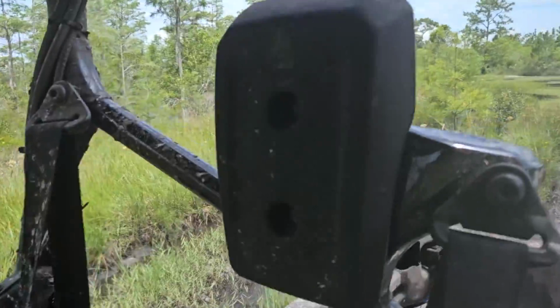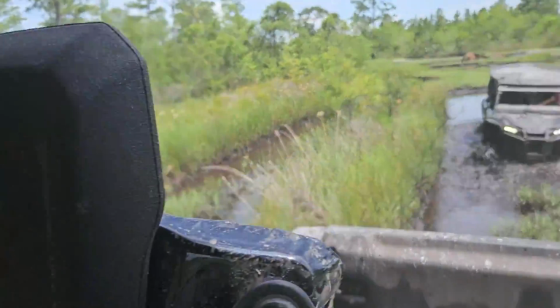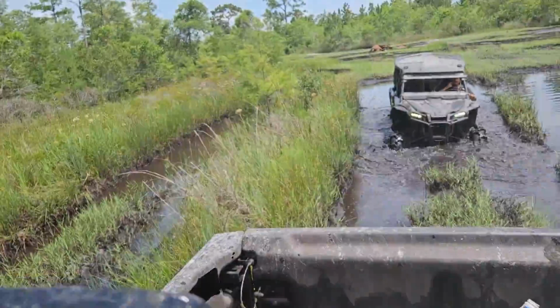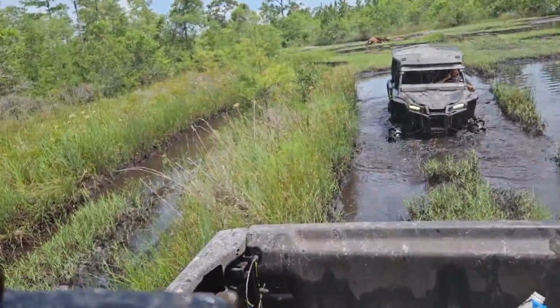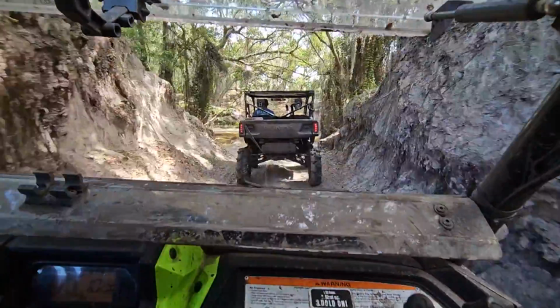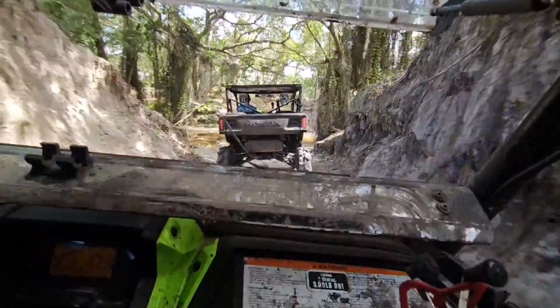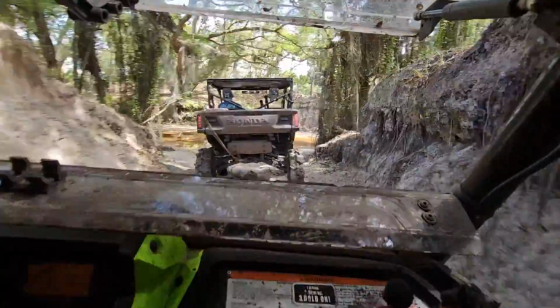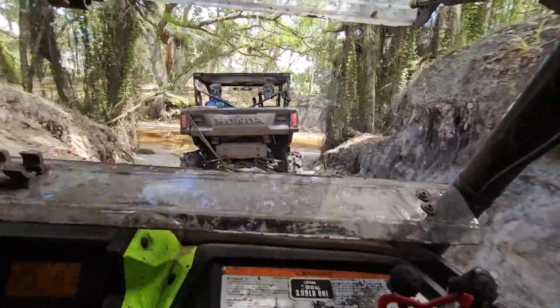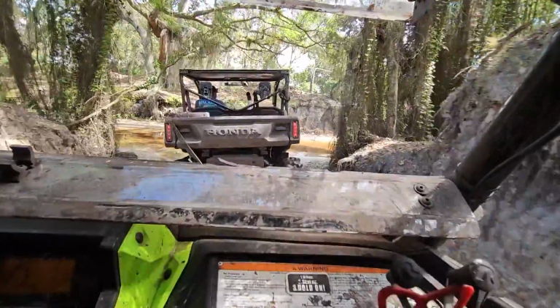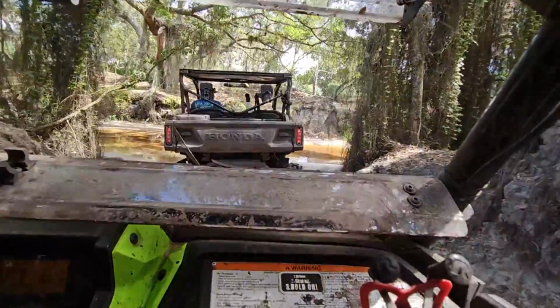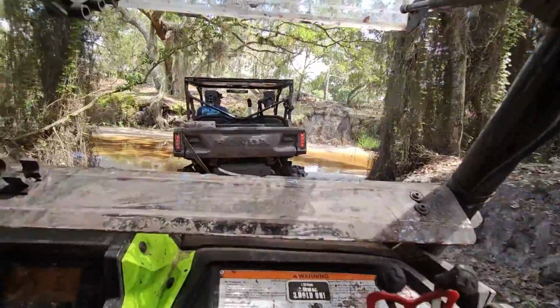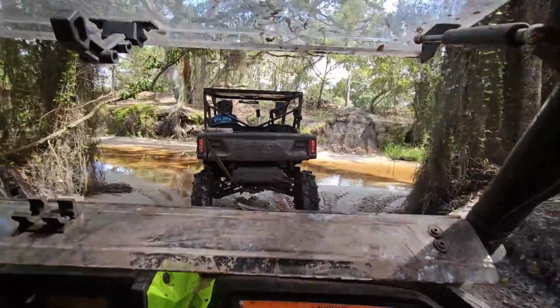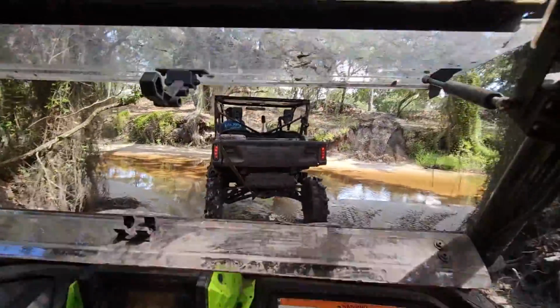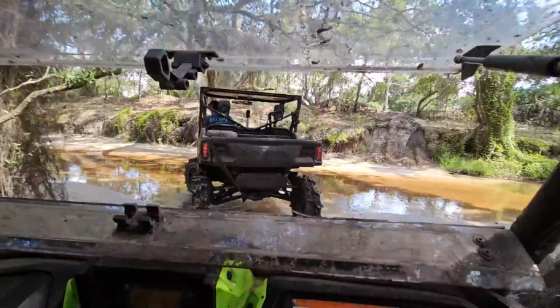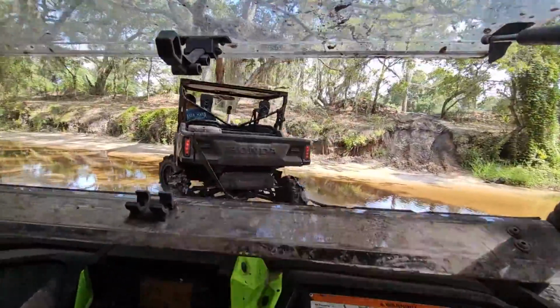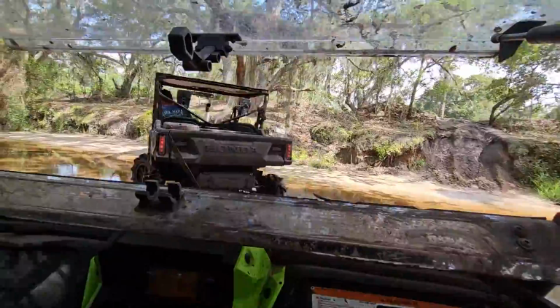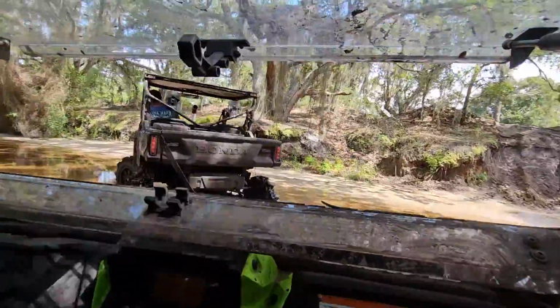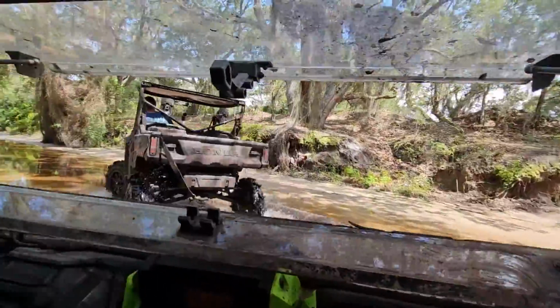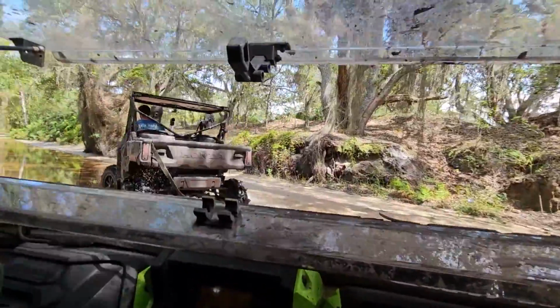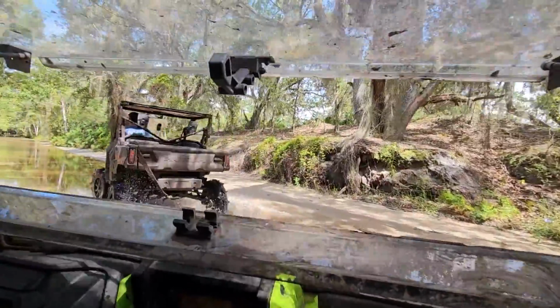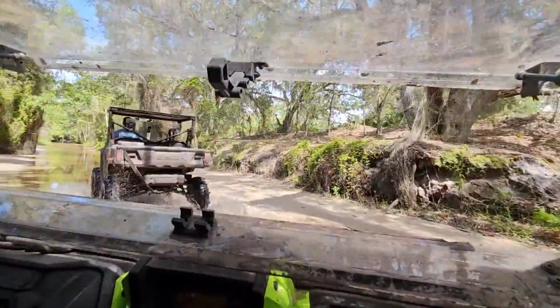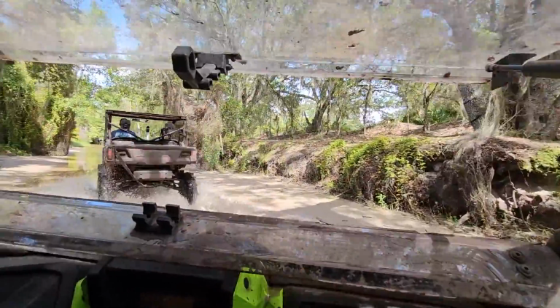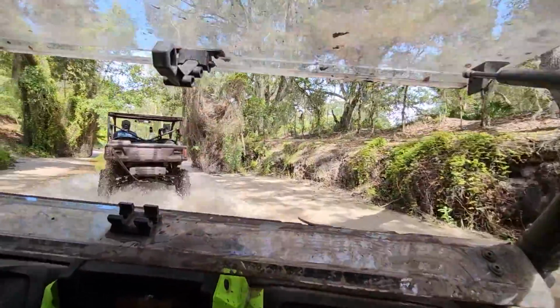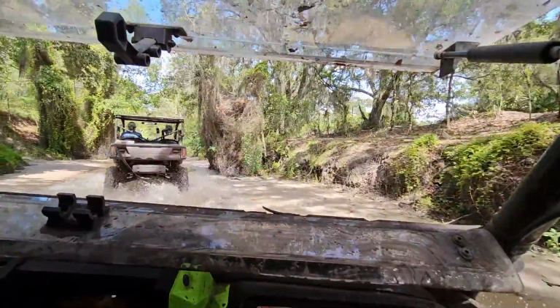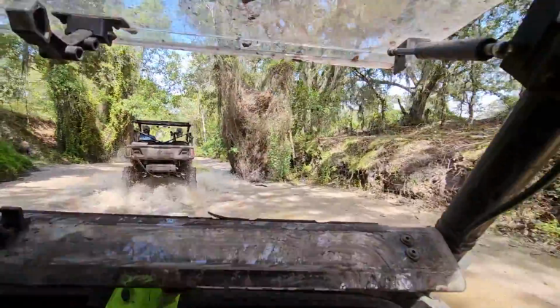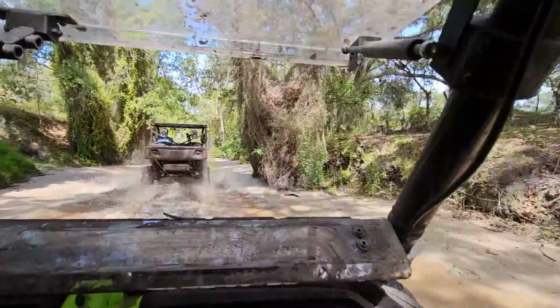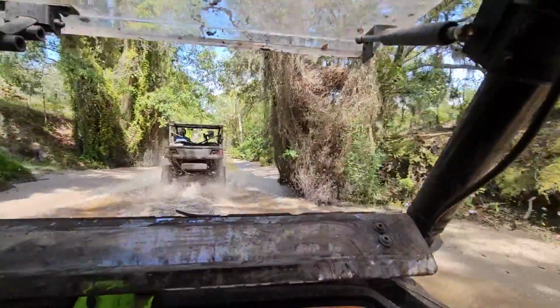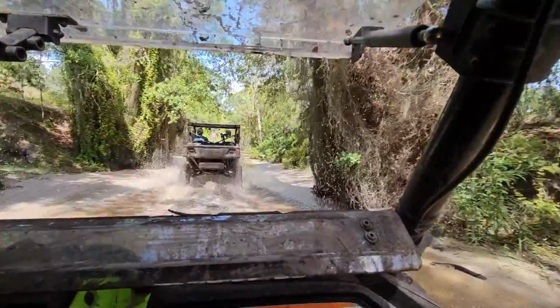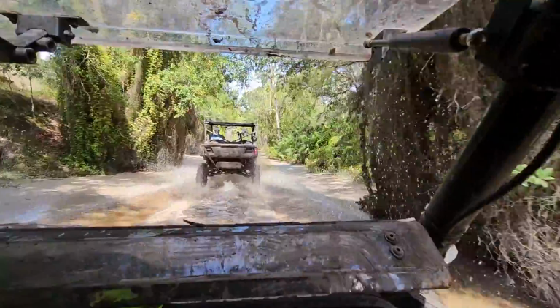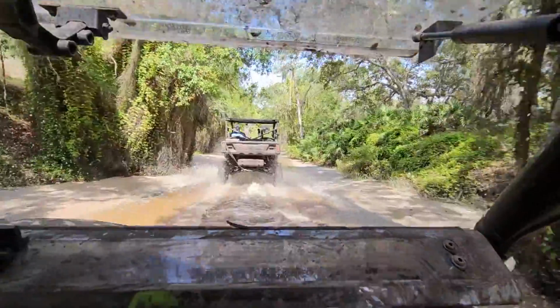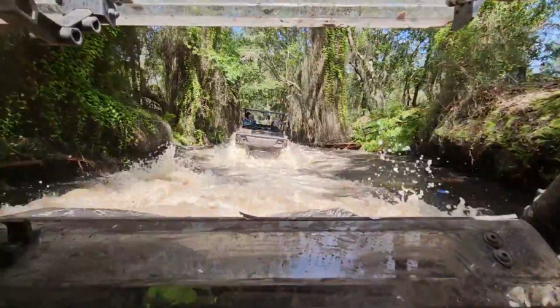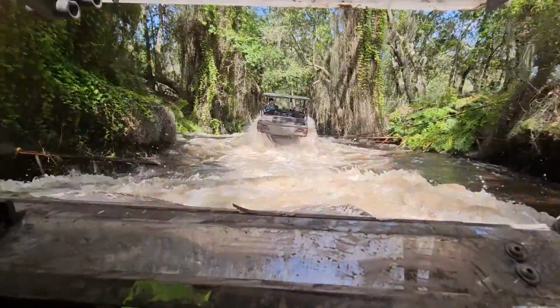Got to do a shout-out to Demon Axles here. I had to spin around and snatch them out from reverse — probably hit it 40 times and finally got that sucker out and didn't break an axle. These Demon Axles are pretty tough. Here we go!